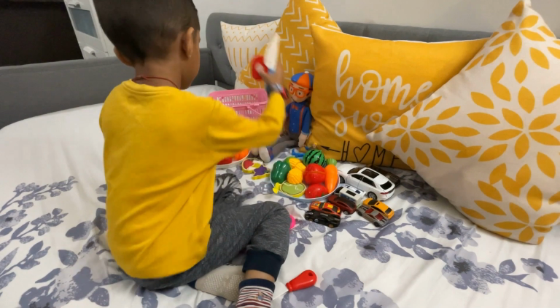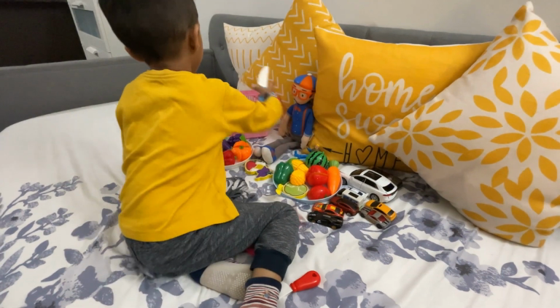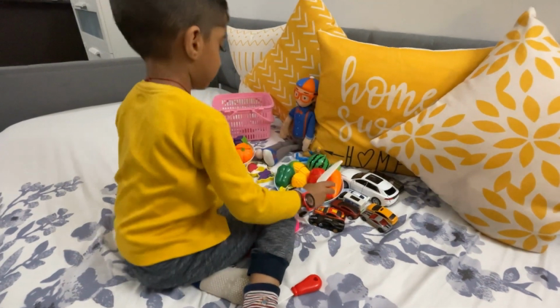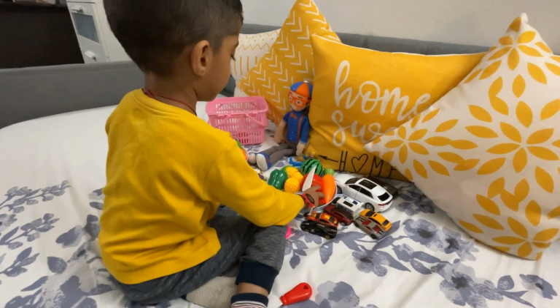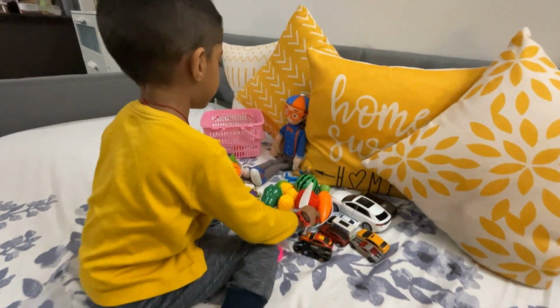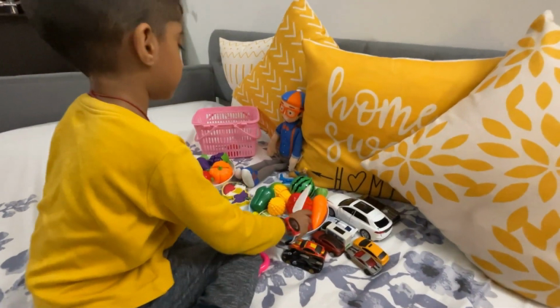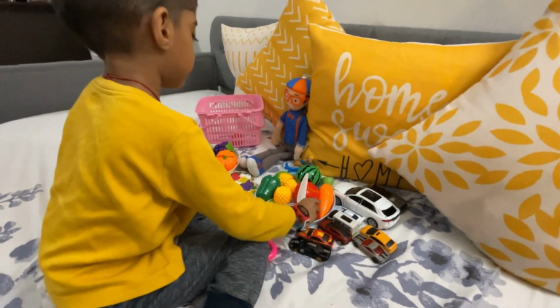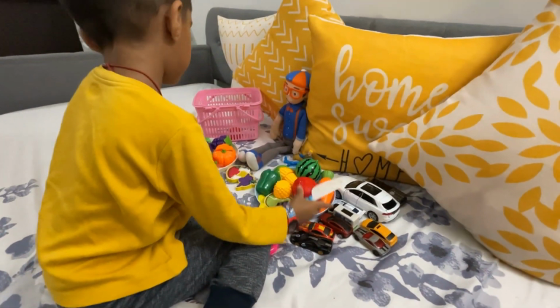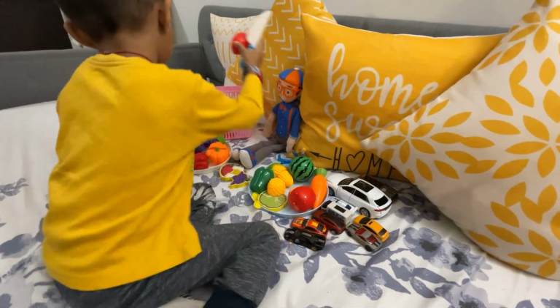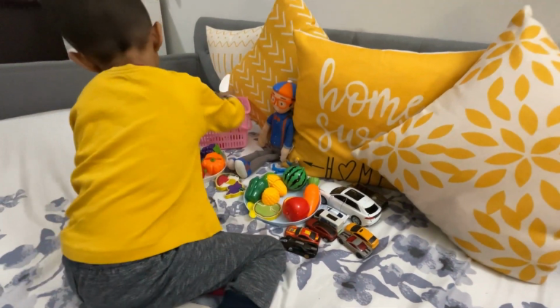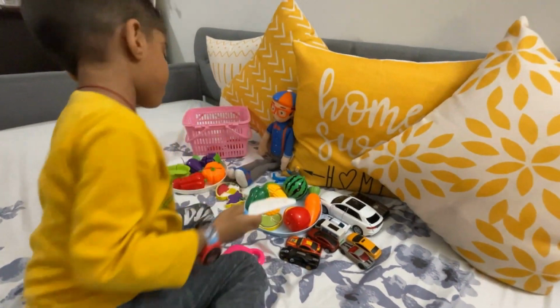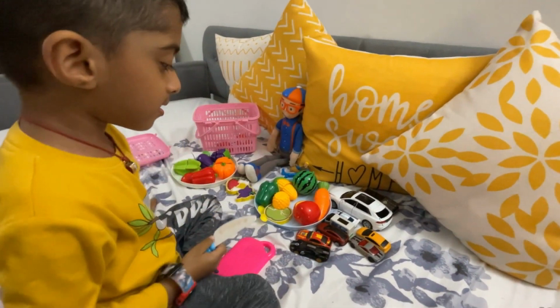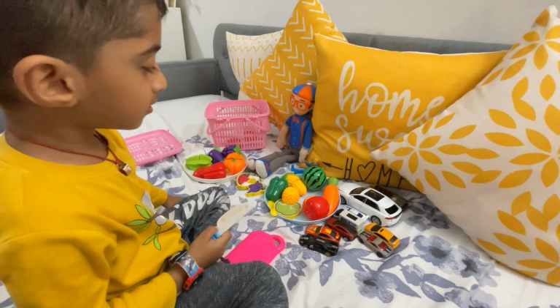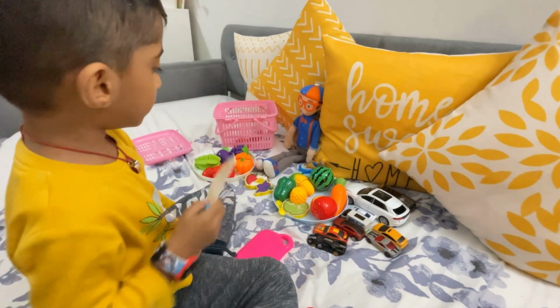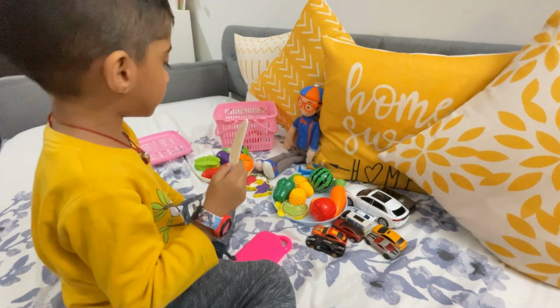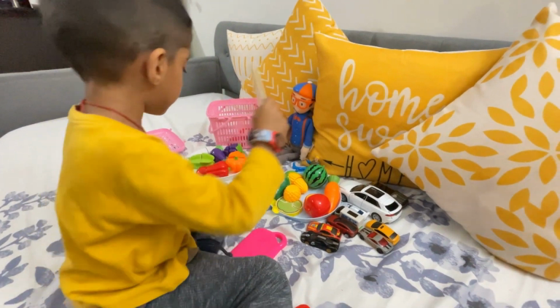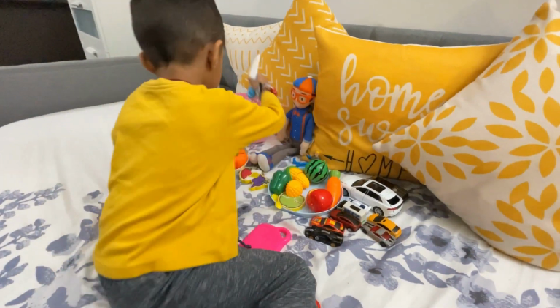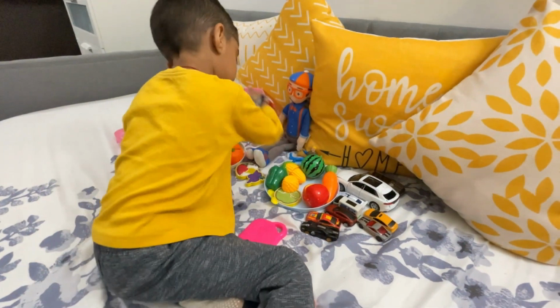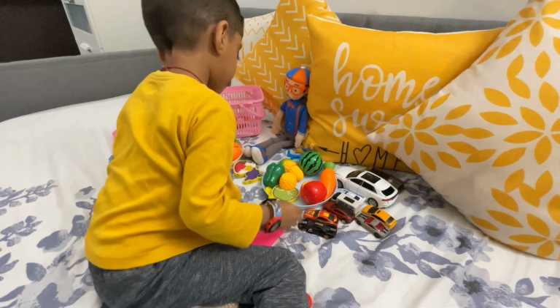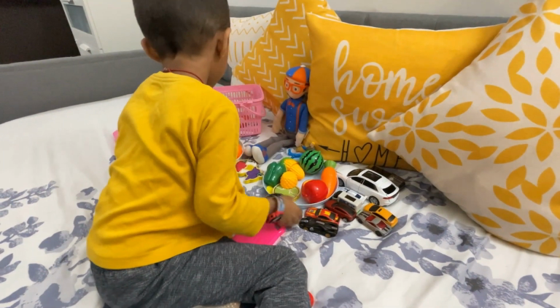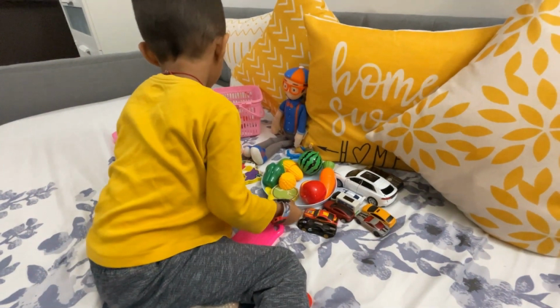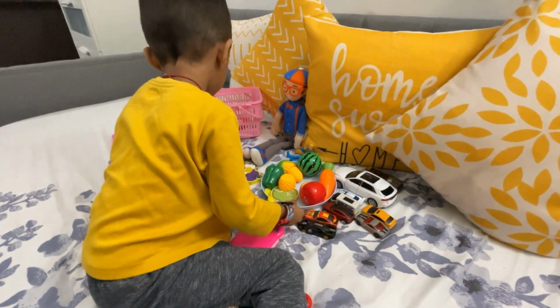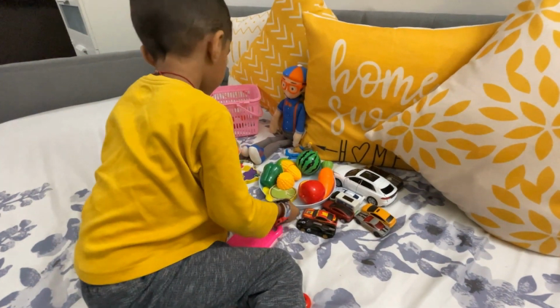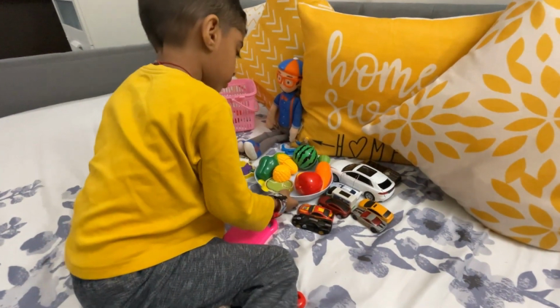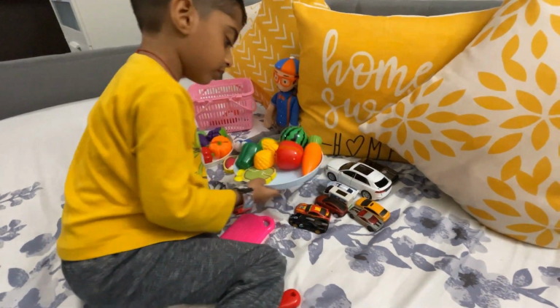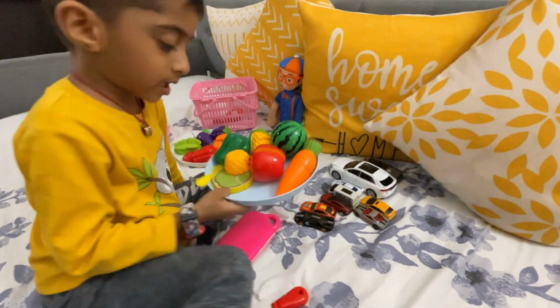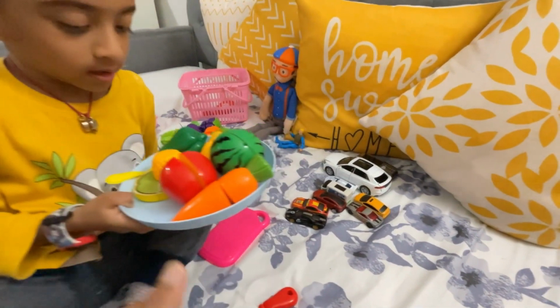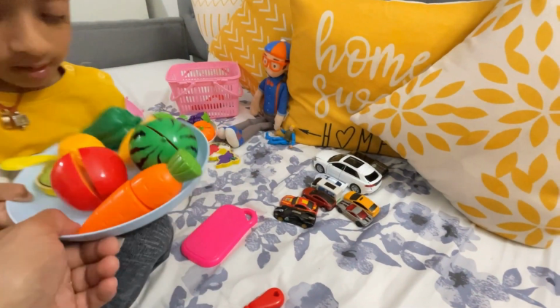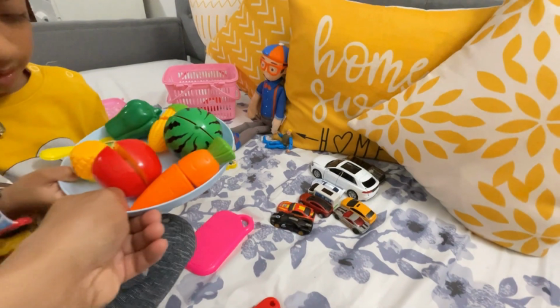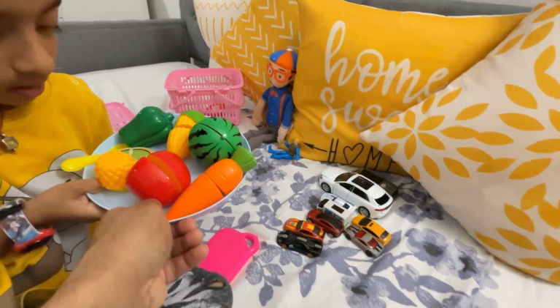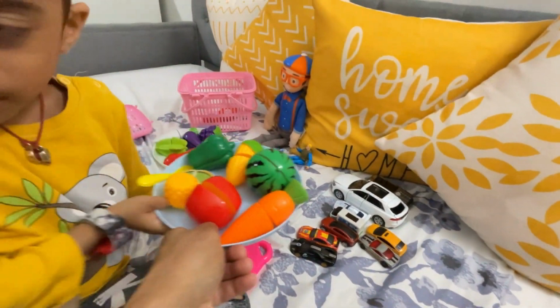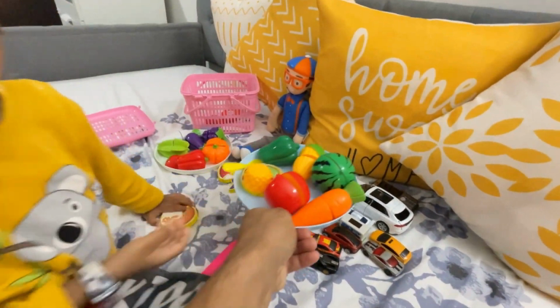Blippi liked it! Was it good? You liked it! Let's move on to the next one, one by one, come.